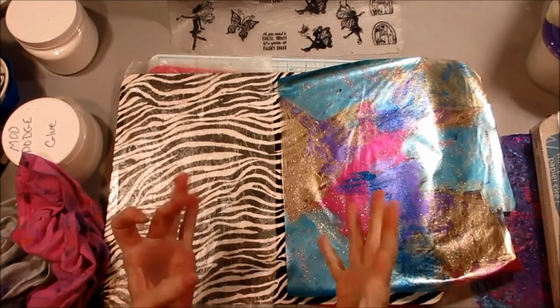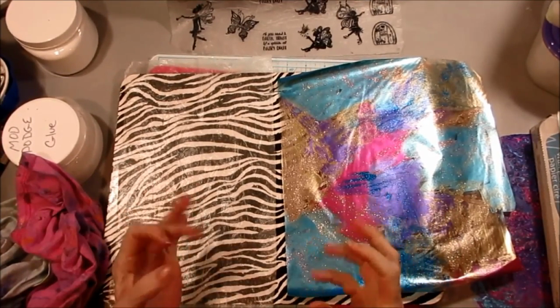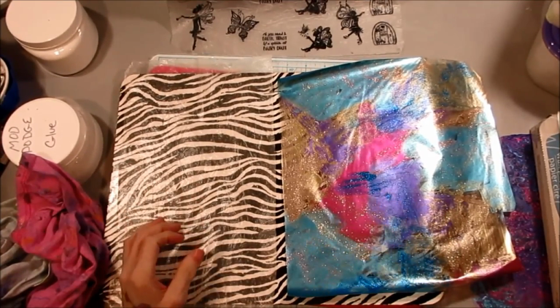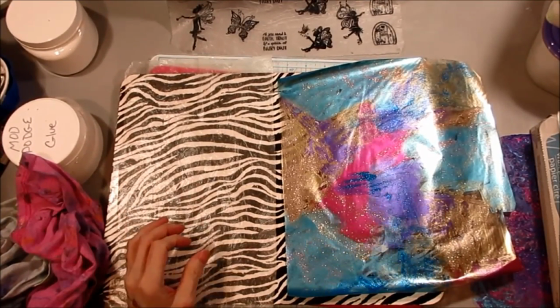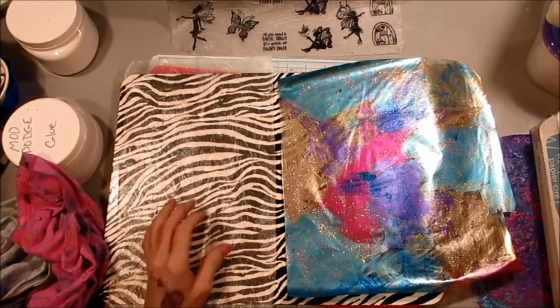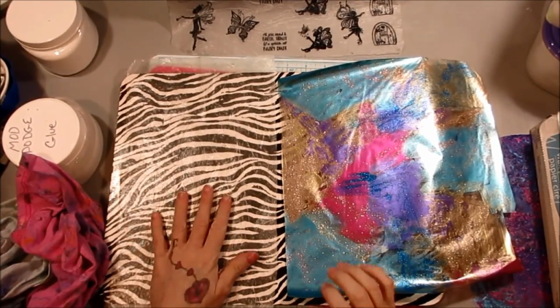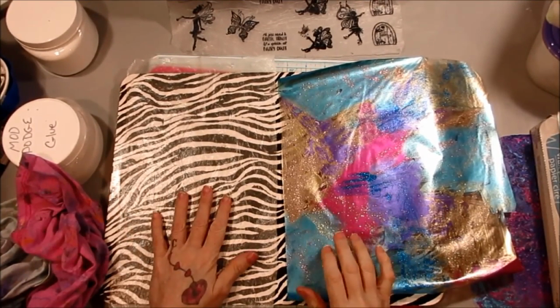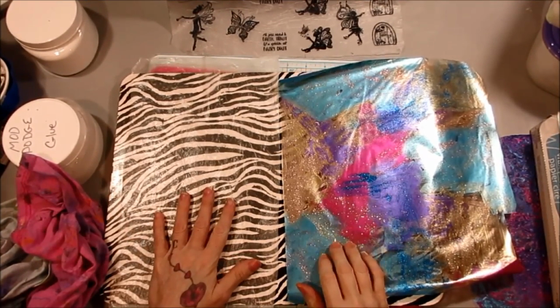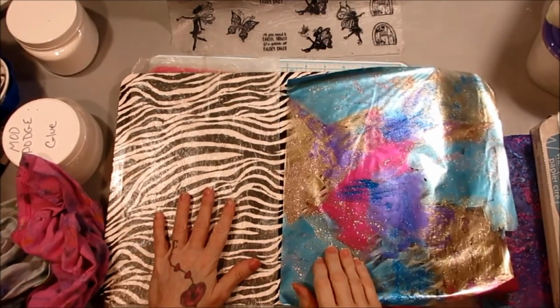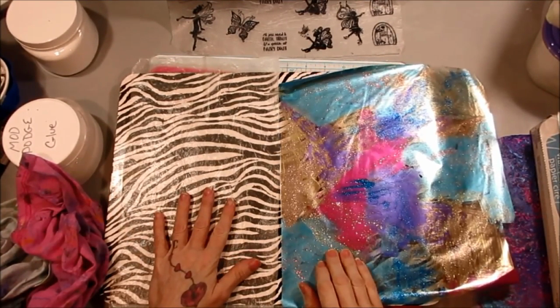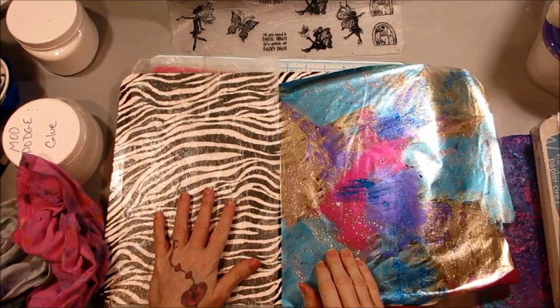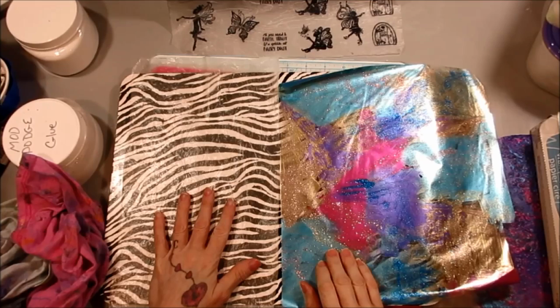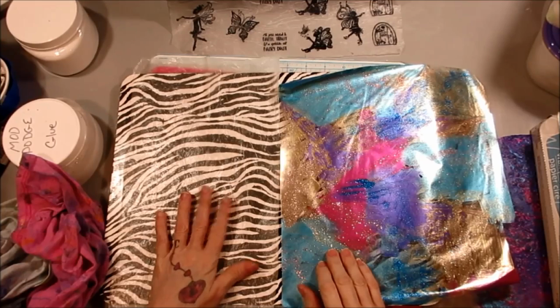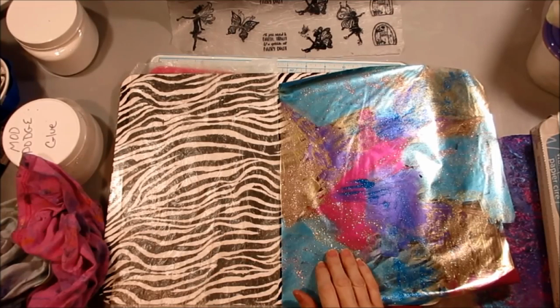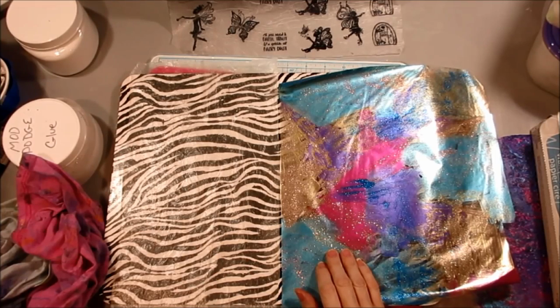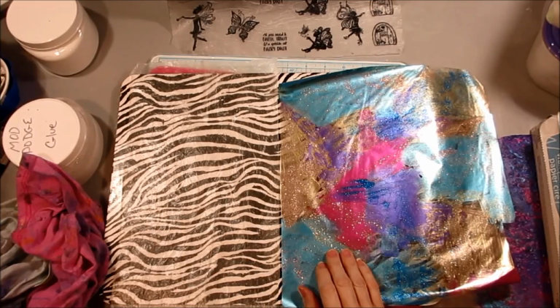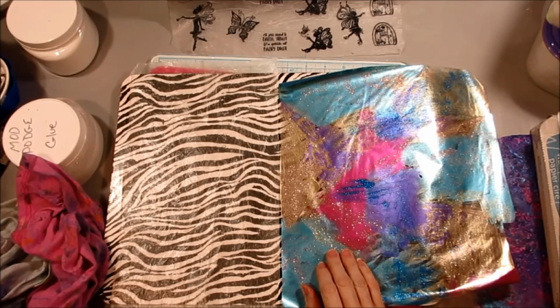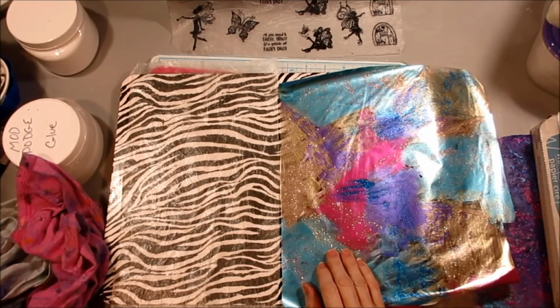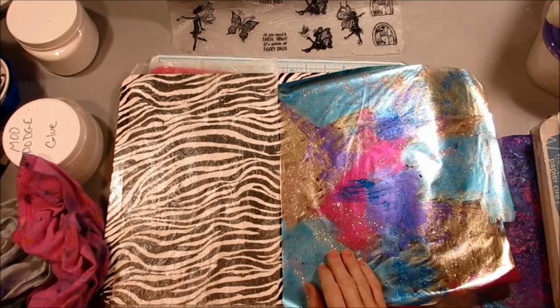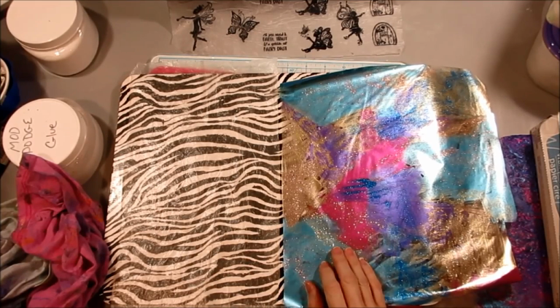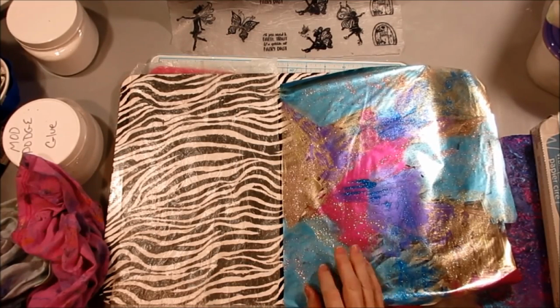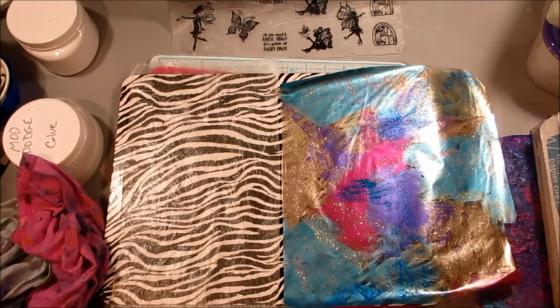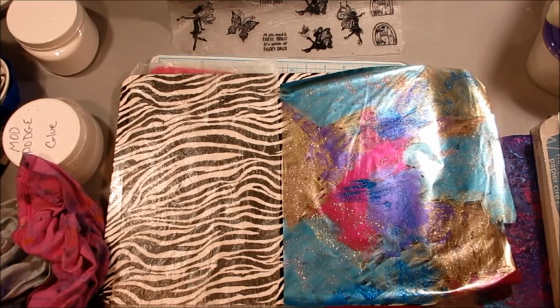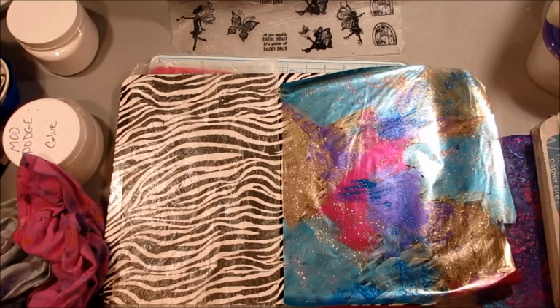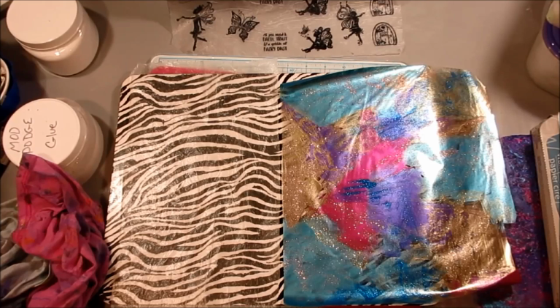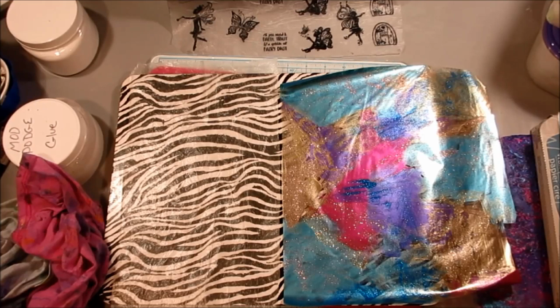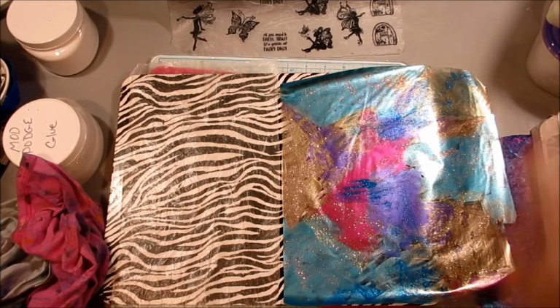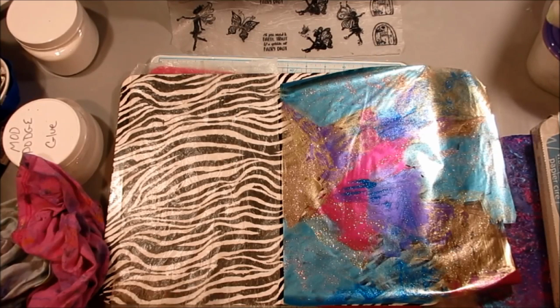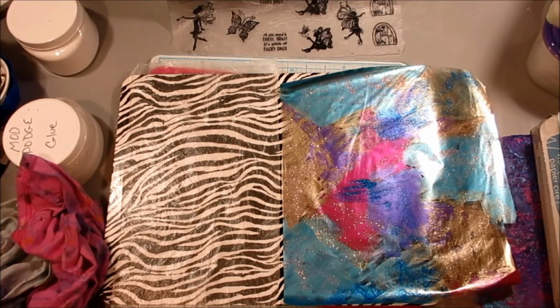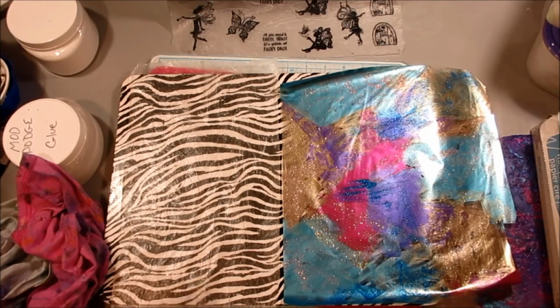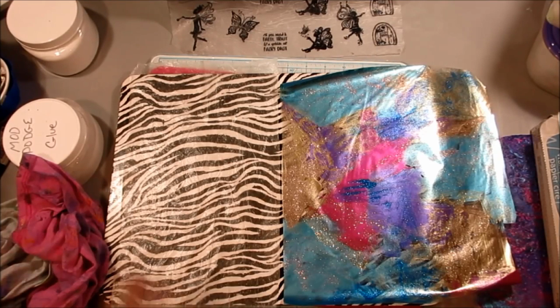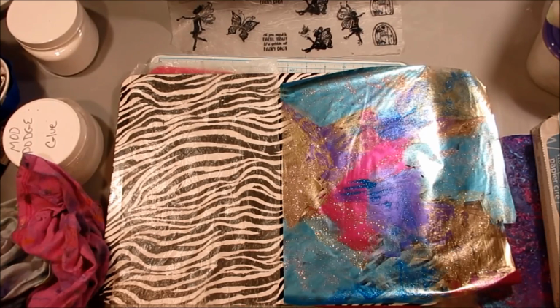Hey Crafty Family, it is me and today we are going to do some fun things and you're going to love it. I think. I don't know. You might. I don't know. You probably won't. Never mind. Just unsubscribe. Forget it. Whatever.